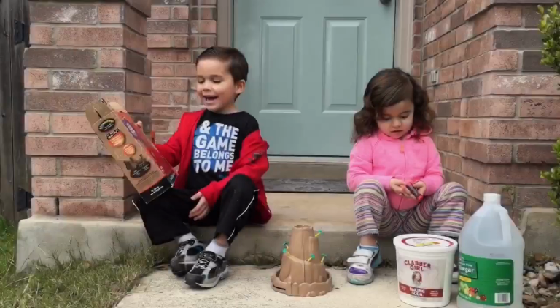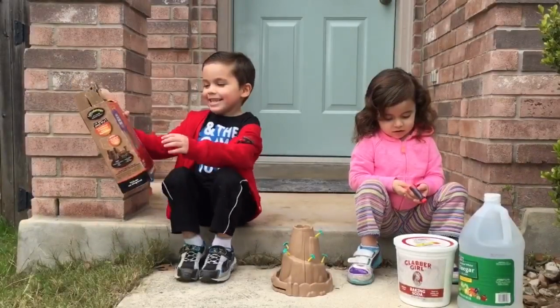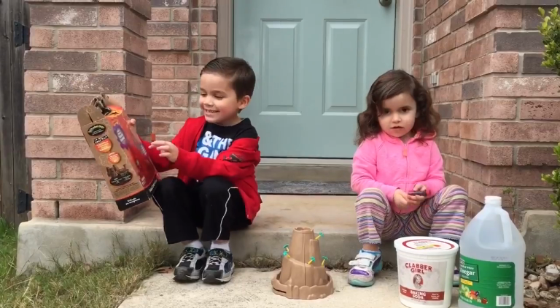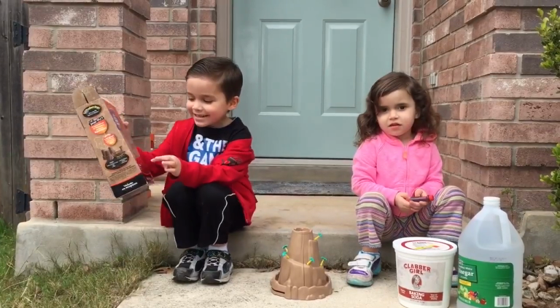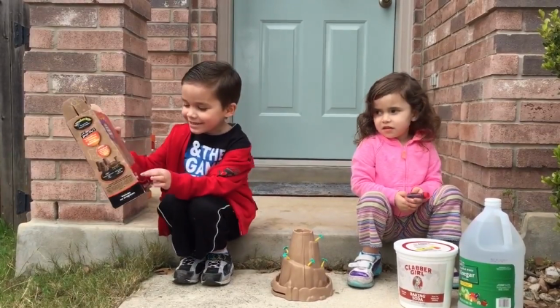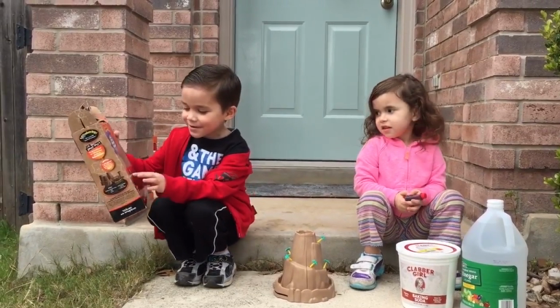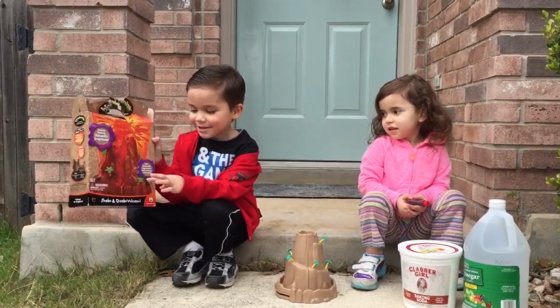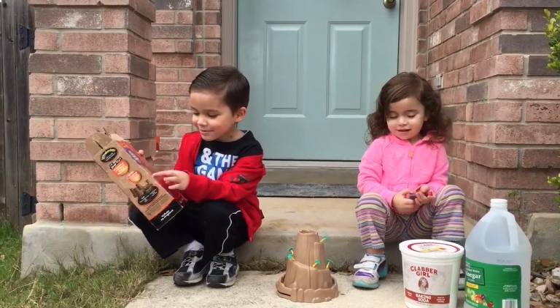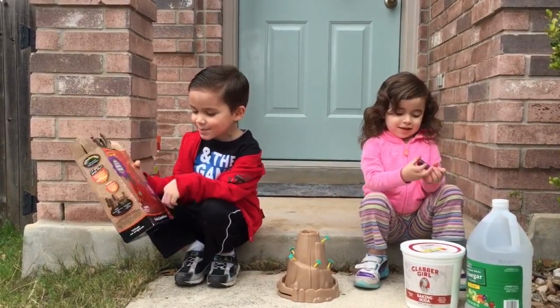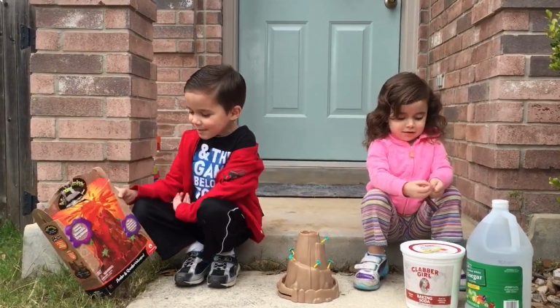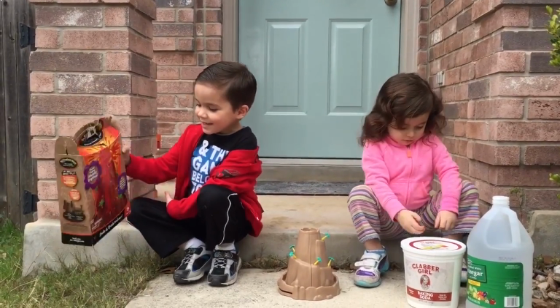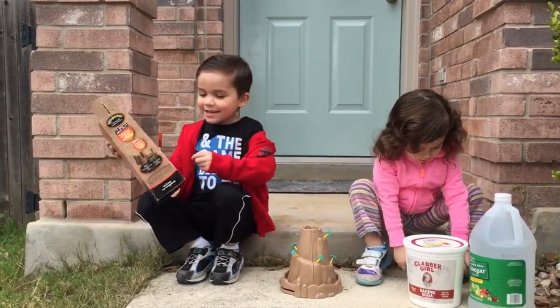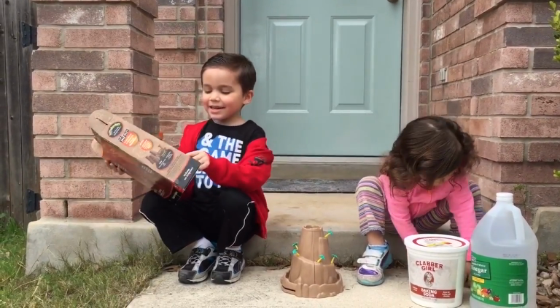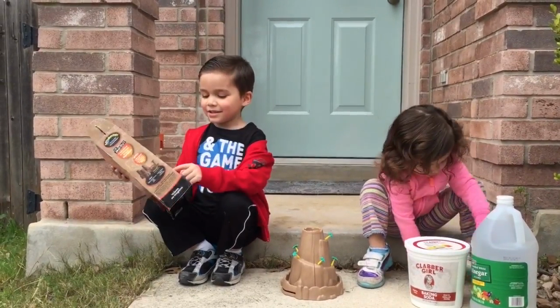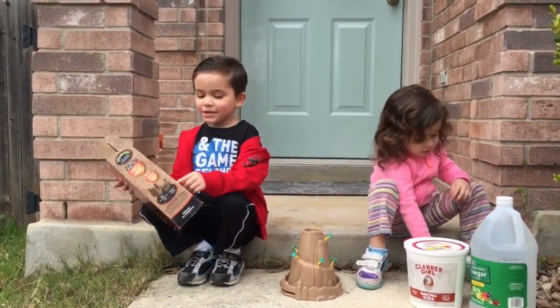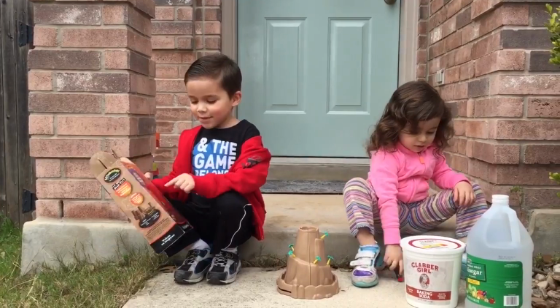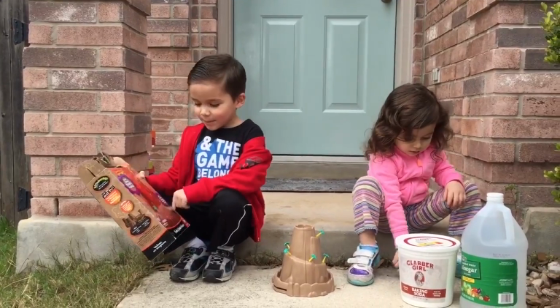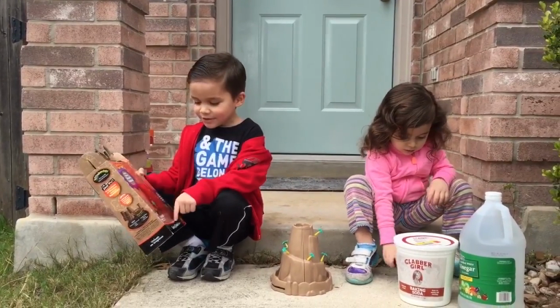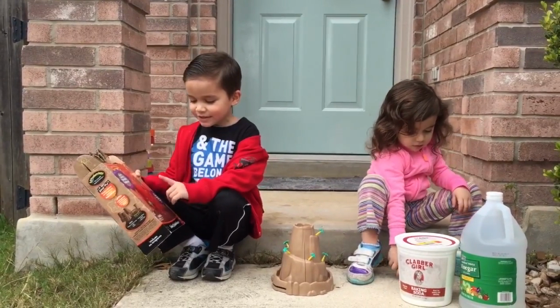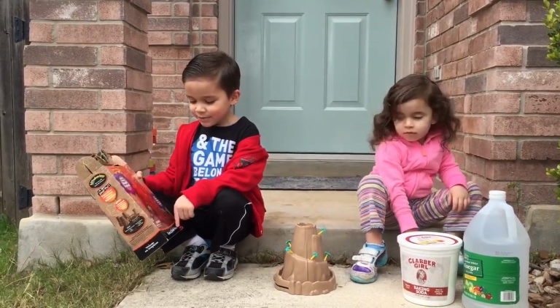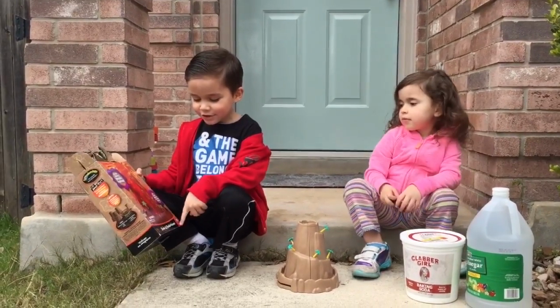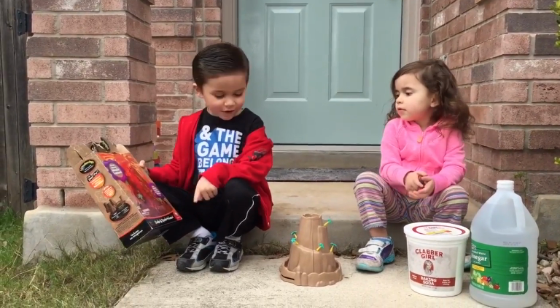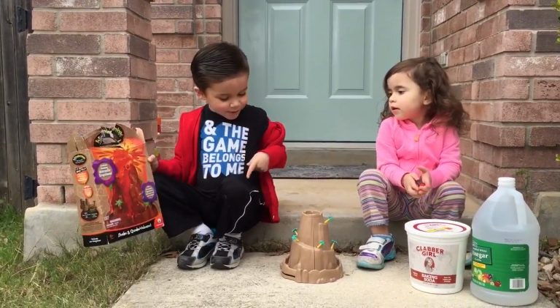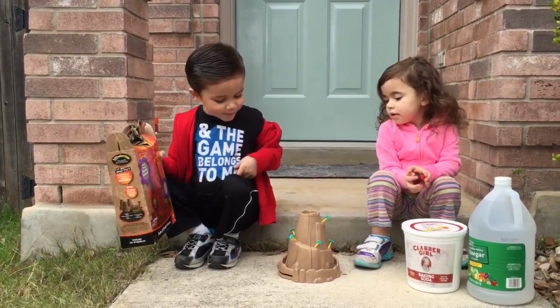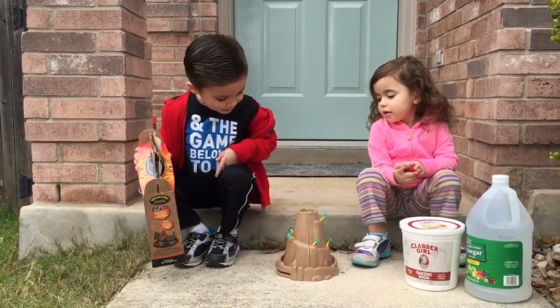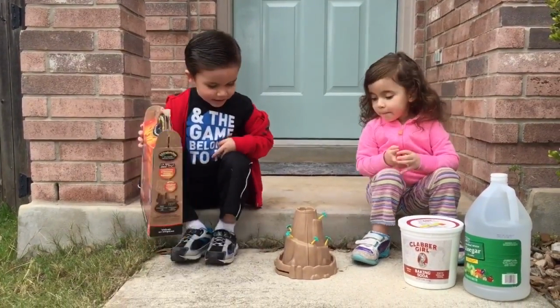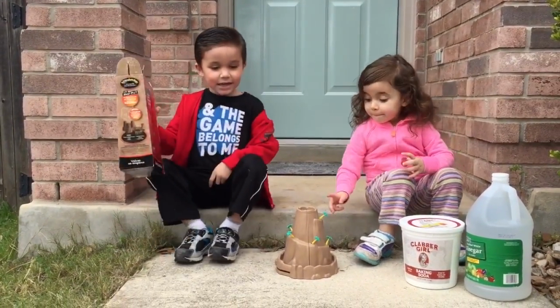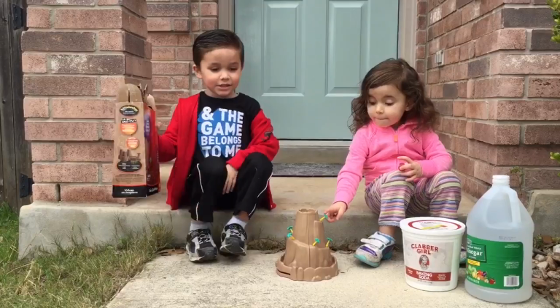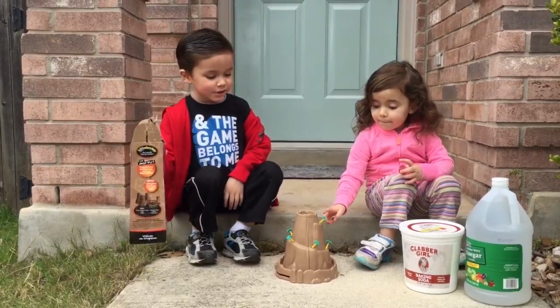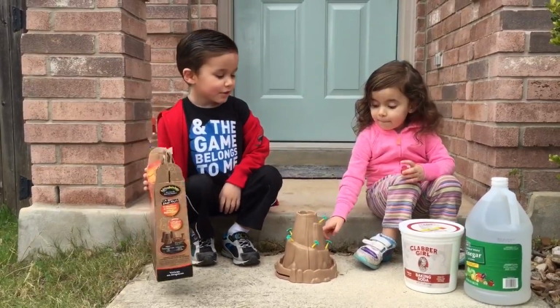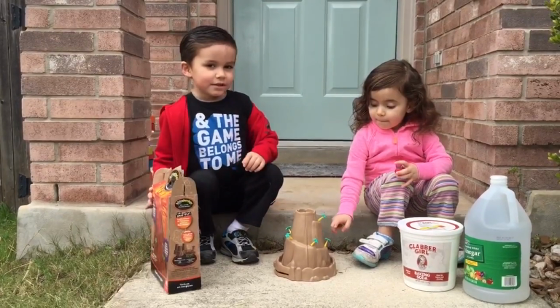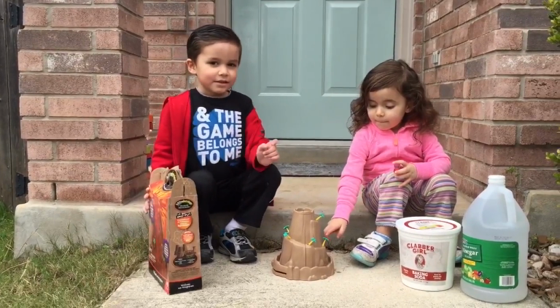Hi, this is the volcano experiment thing. You have to put the palm trees, build it all together, put the placemat, and ... okay.